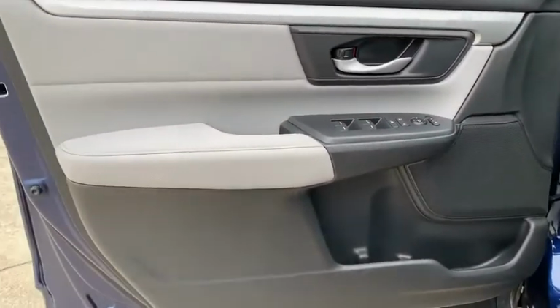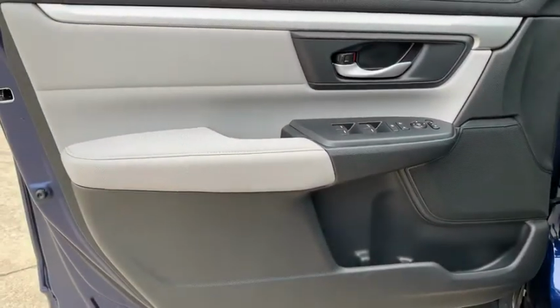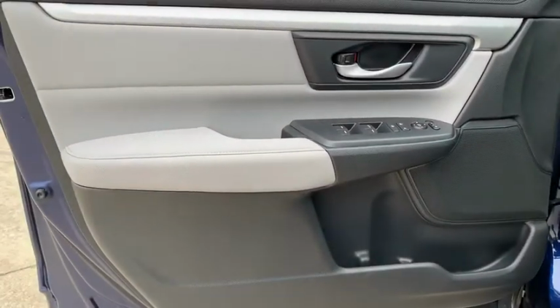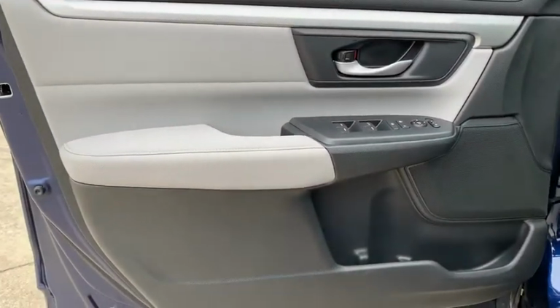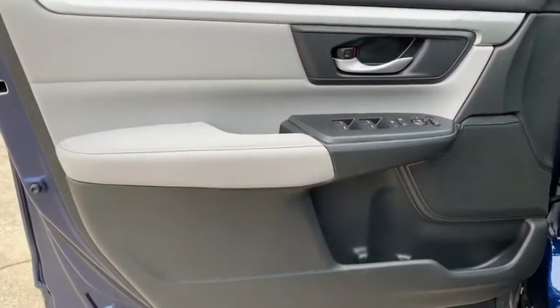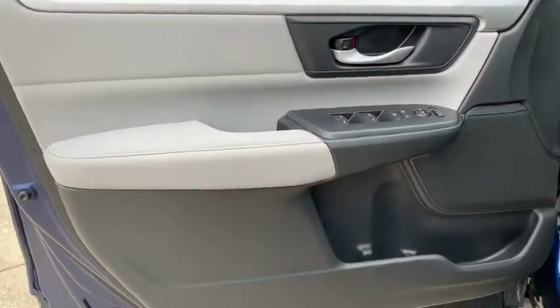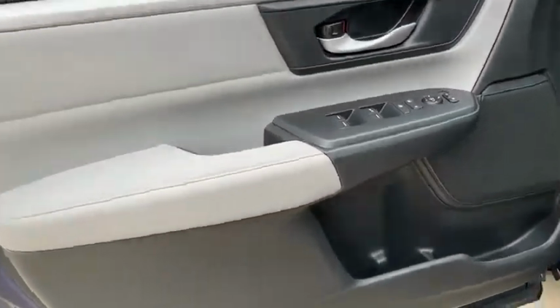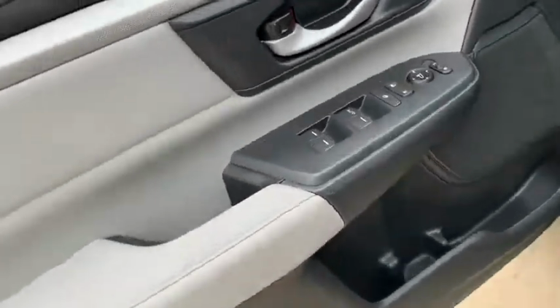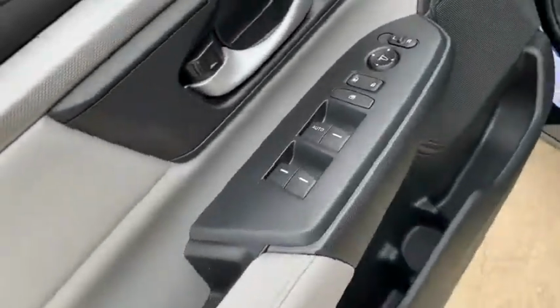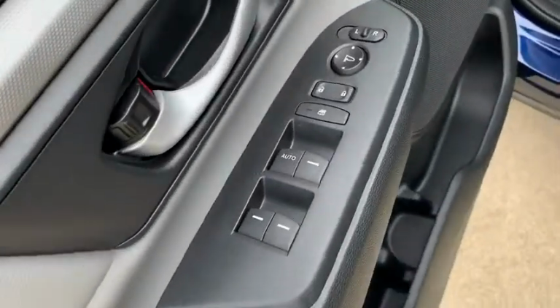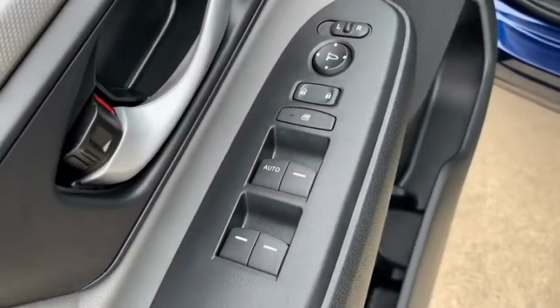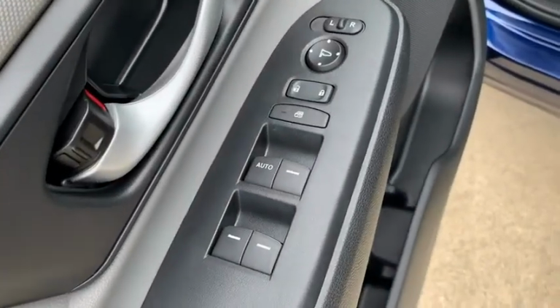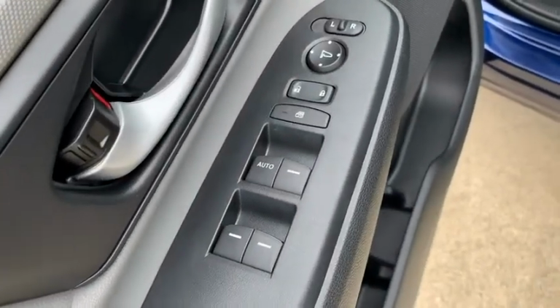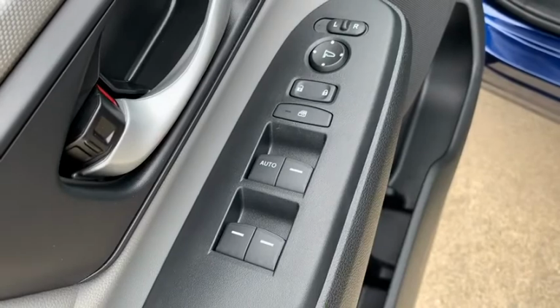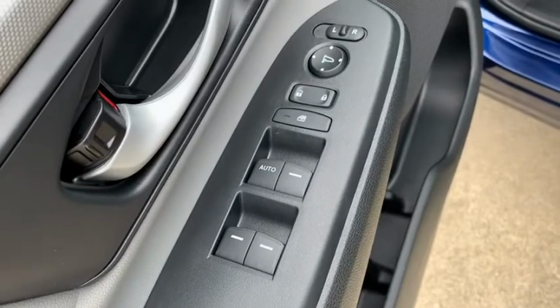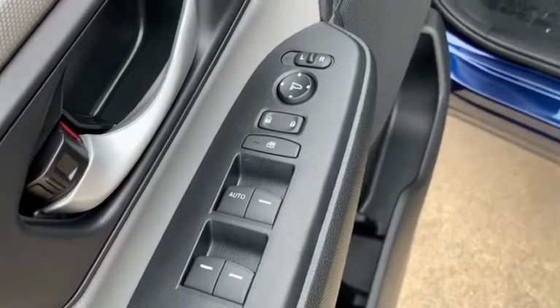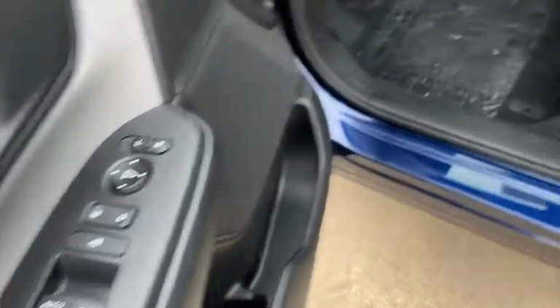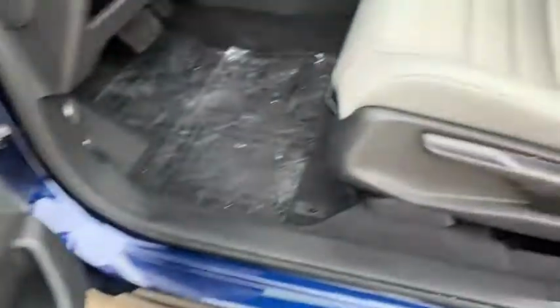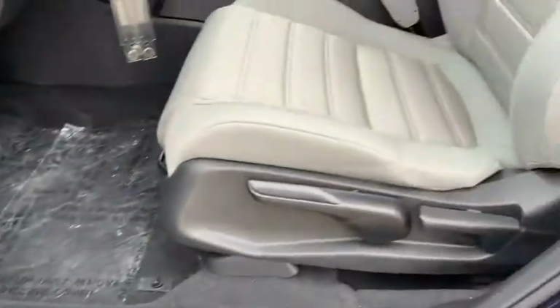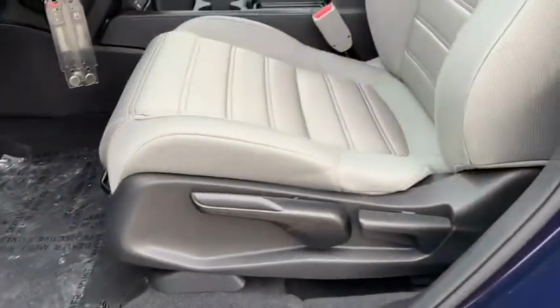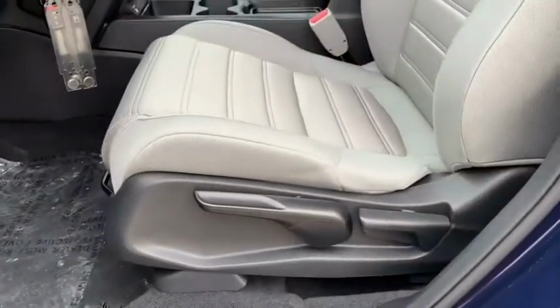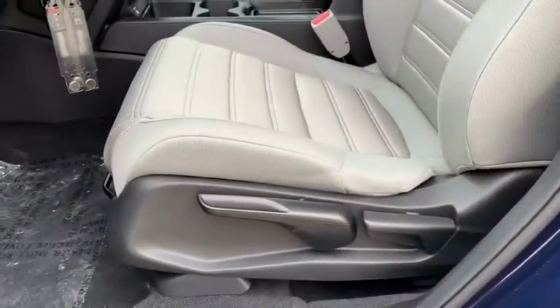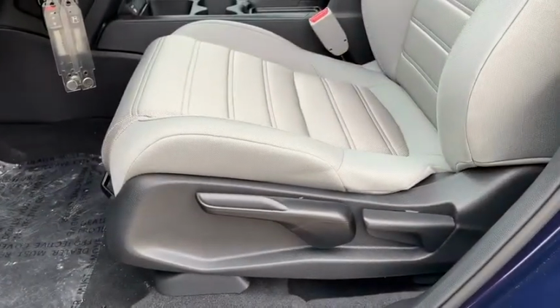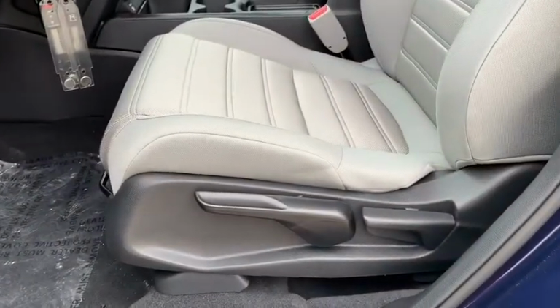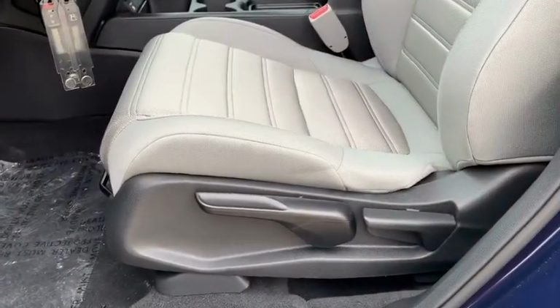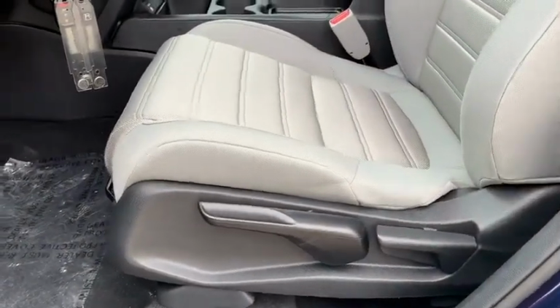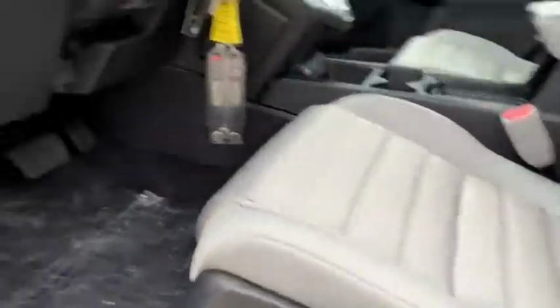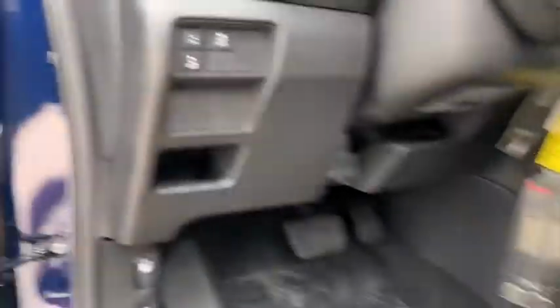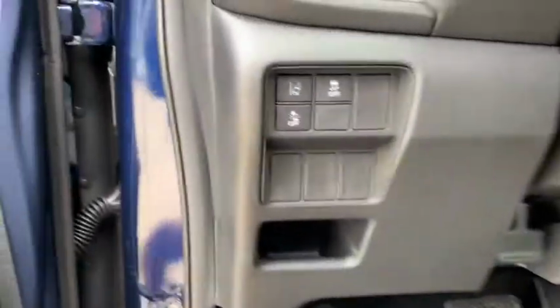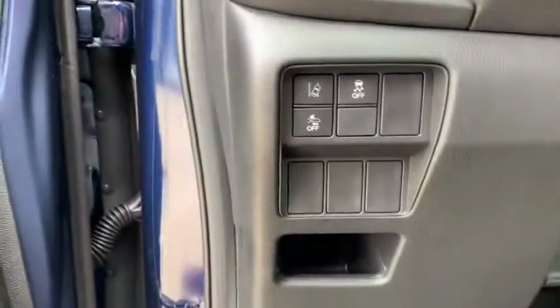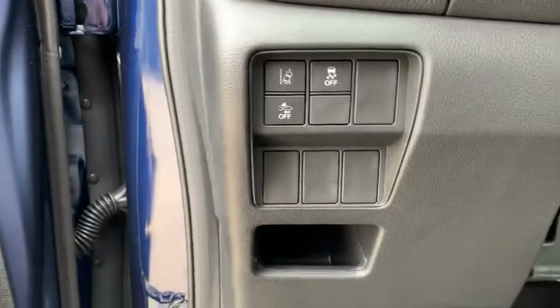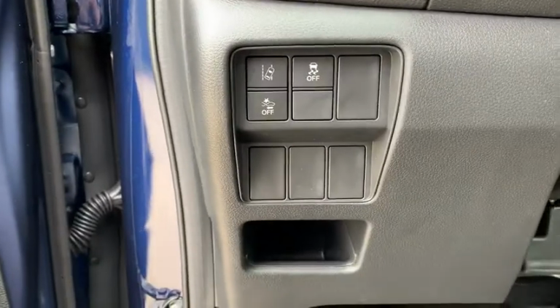Additional features include a tachometer, panic alarm, remote keyless entry, cloth seat trim, front bucket seats, front reading lamps, rear window wiper, driver vanity mirror, and tilt steering wheel.